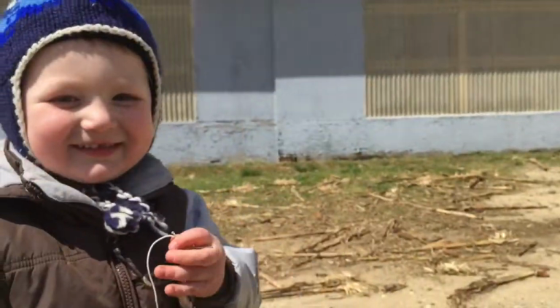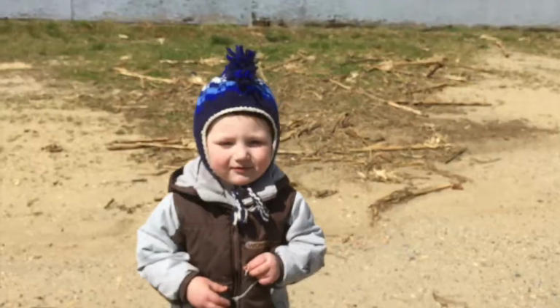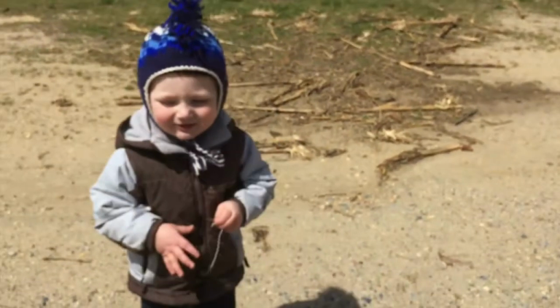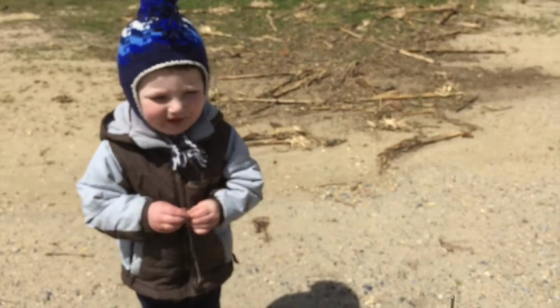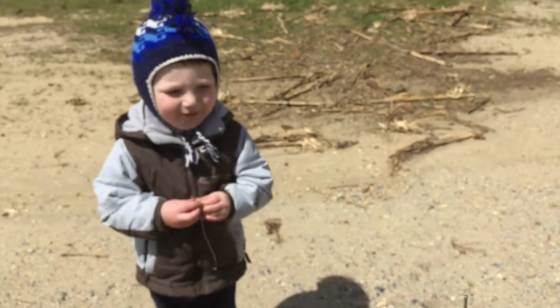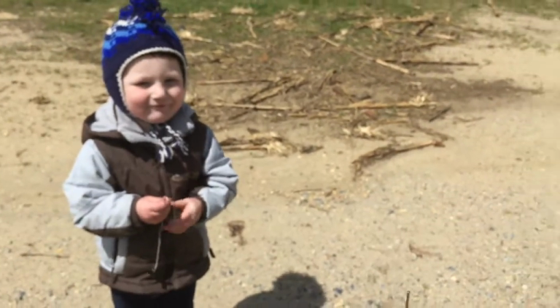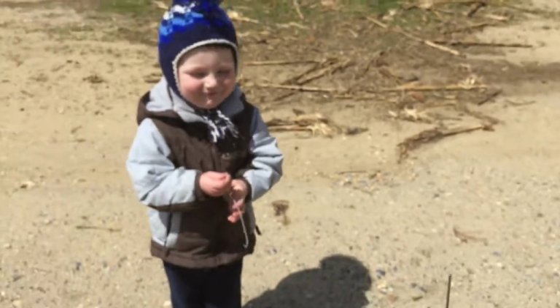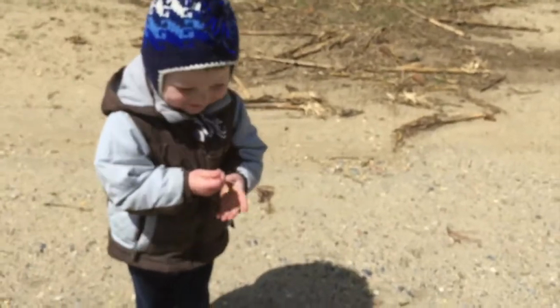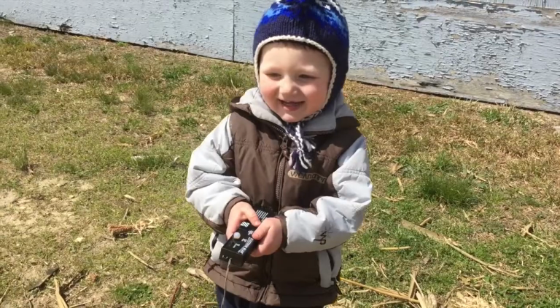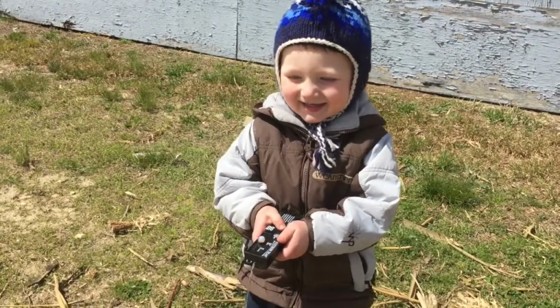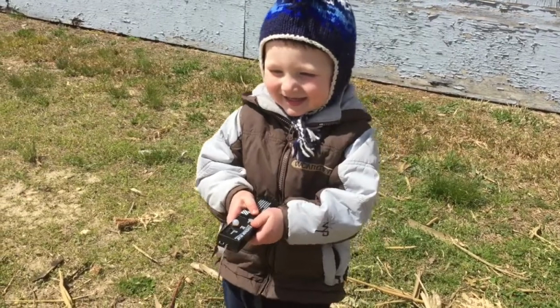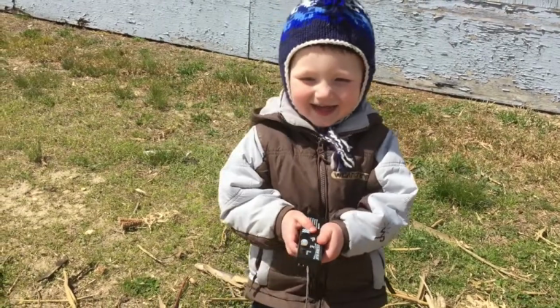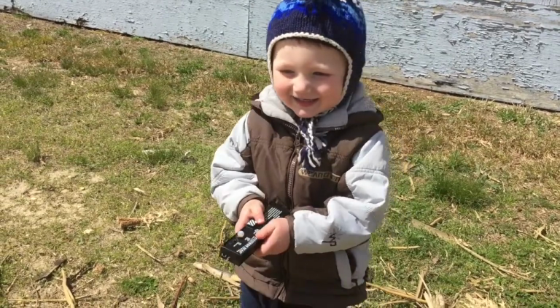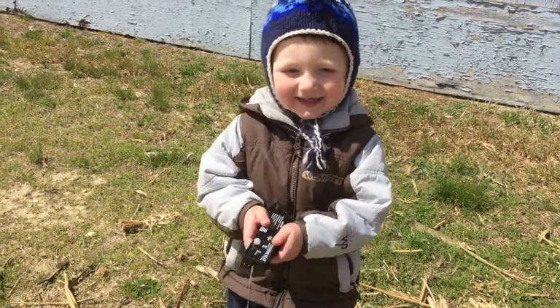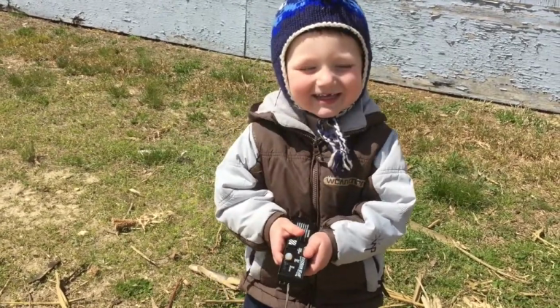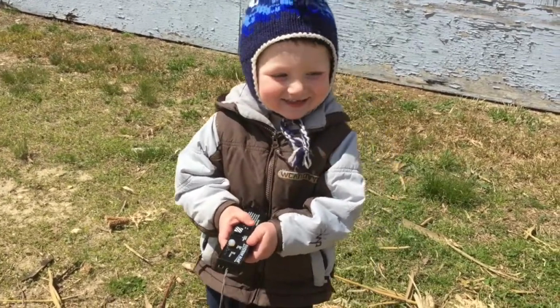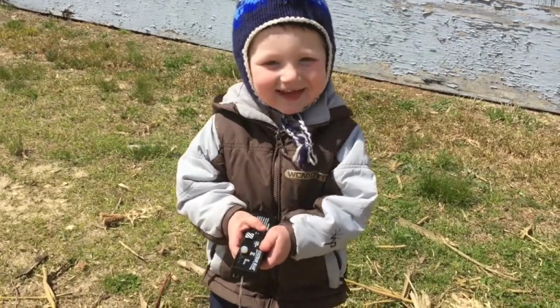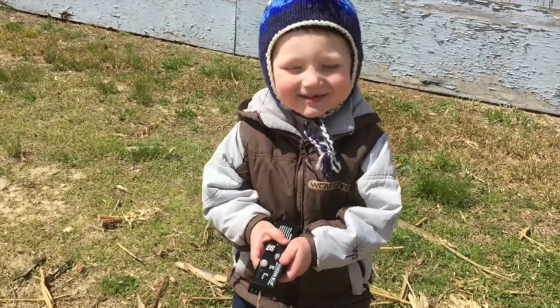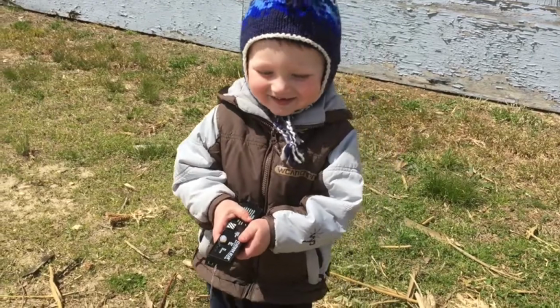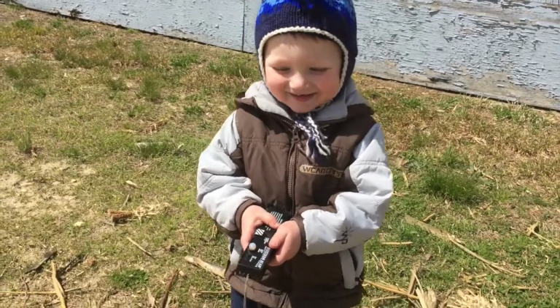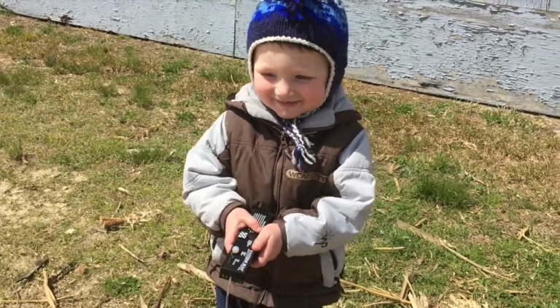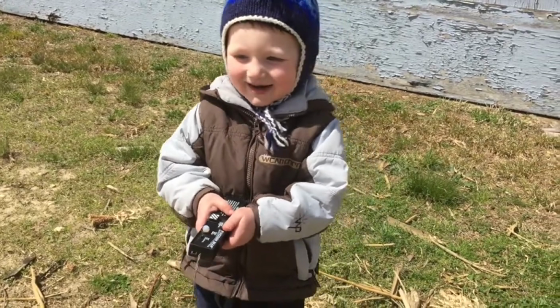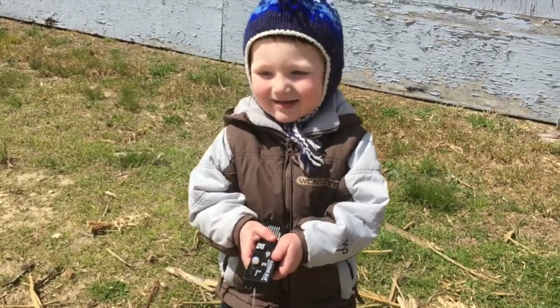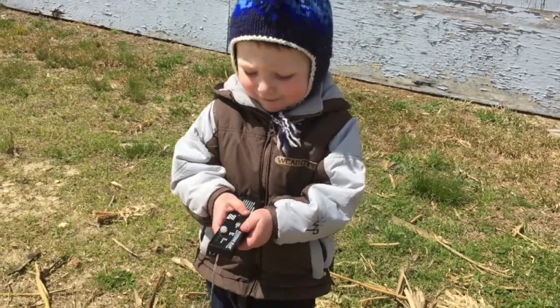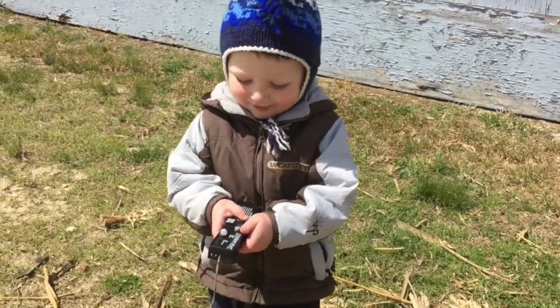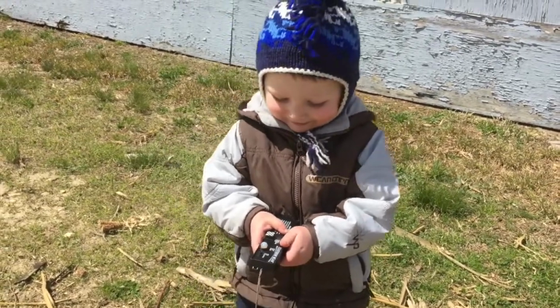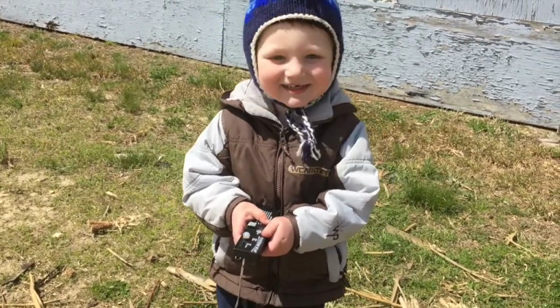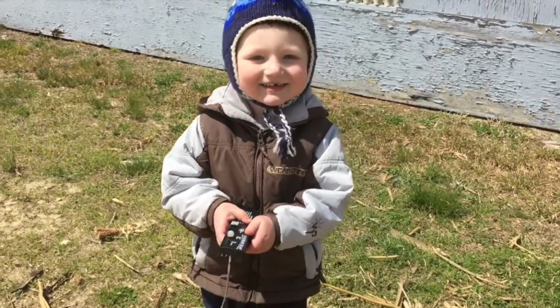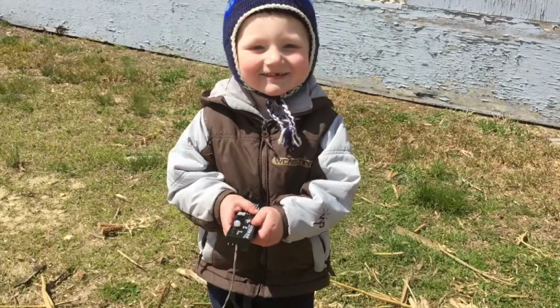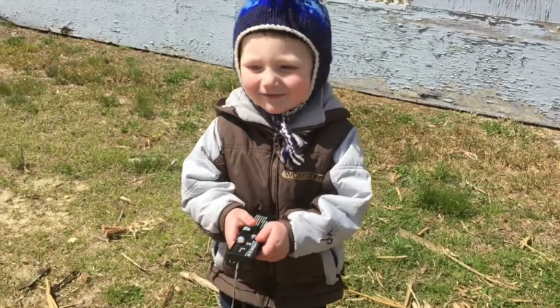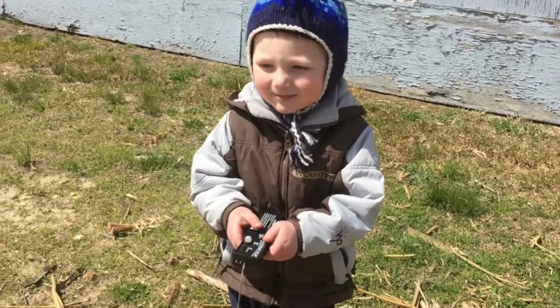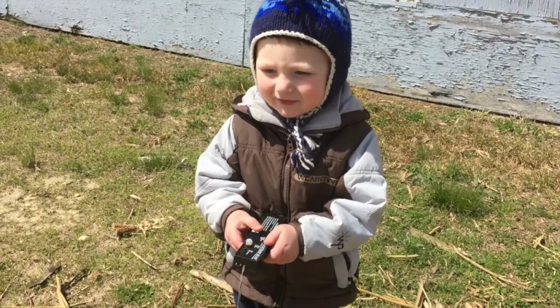Ready to blast them. 10, 9, 8, 7, 6, 5, 4, 3, 2, 1, let's start.